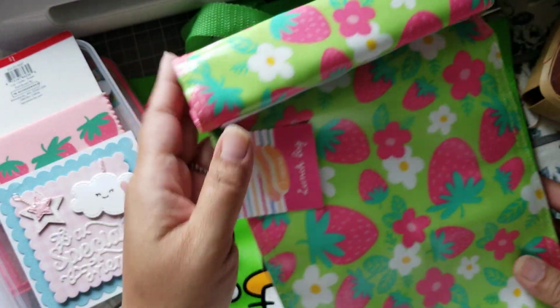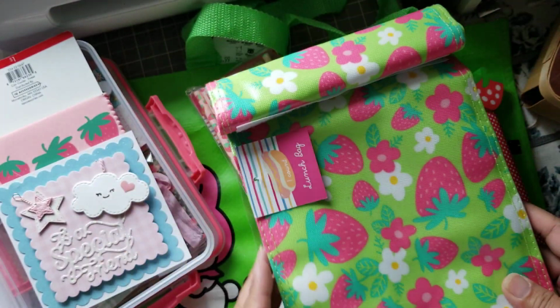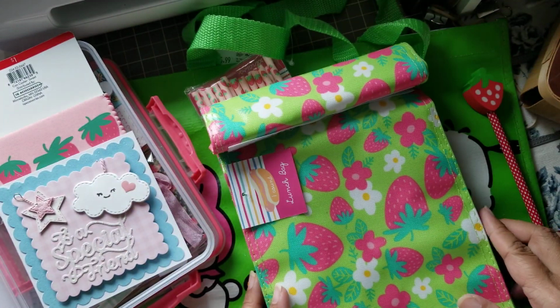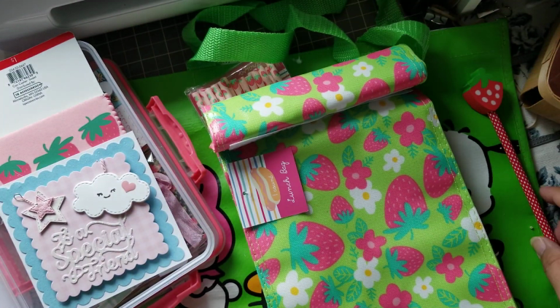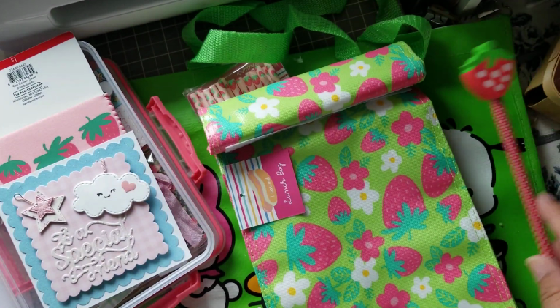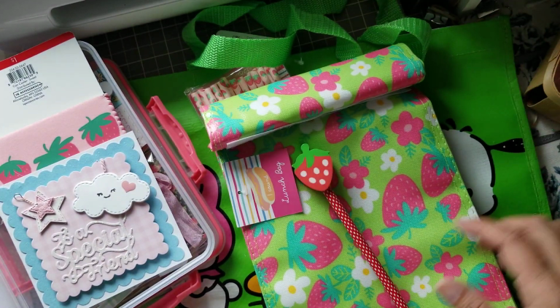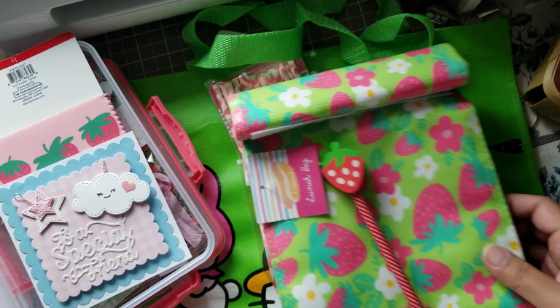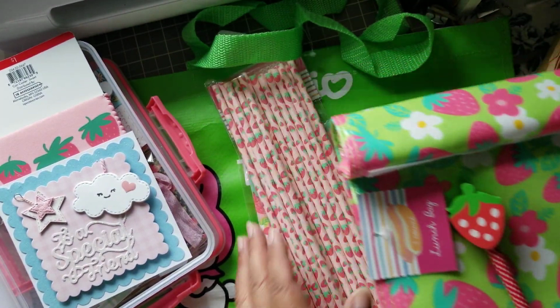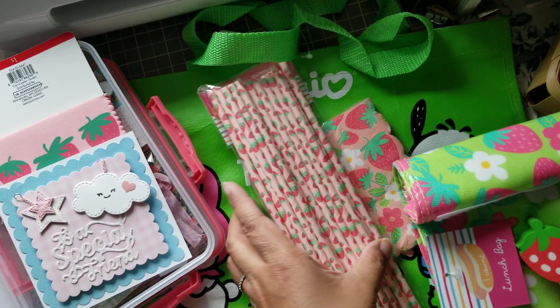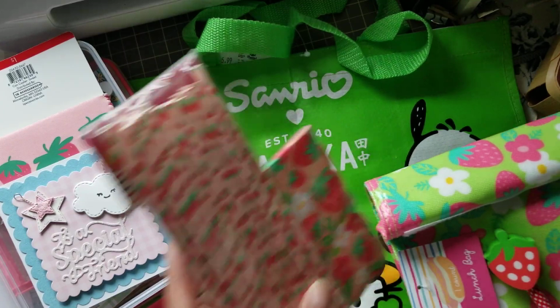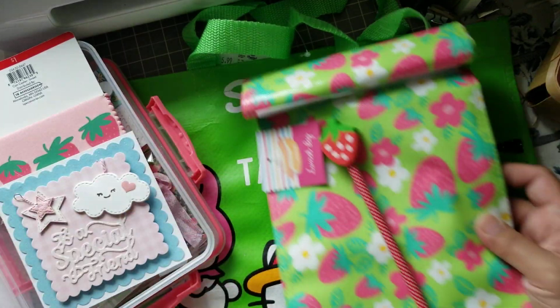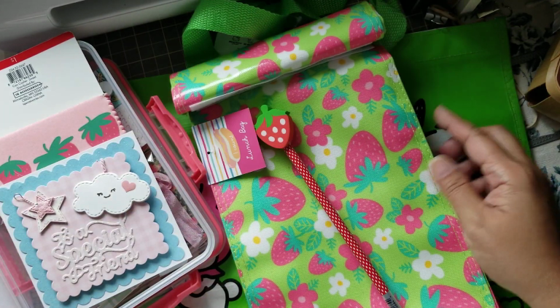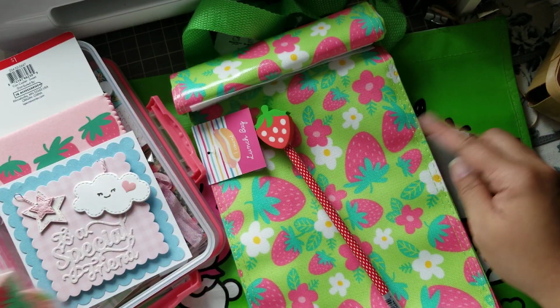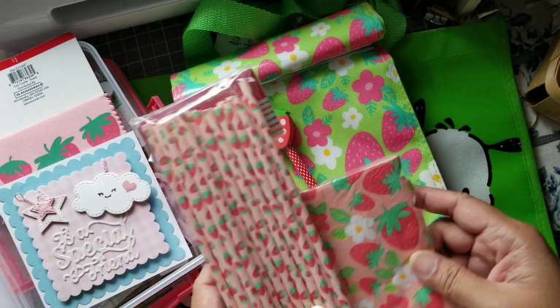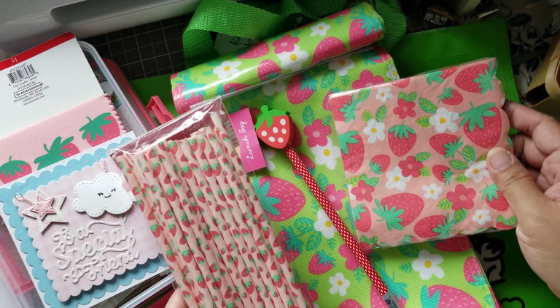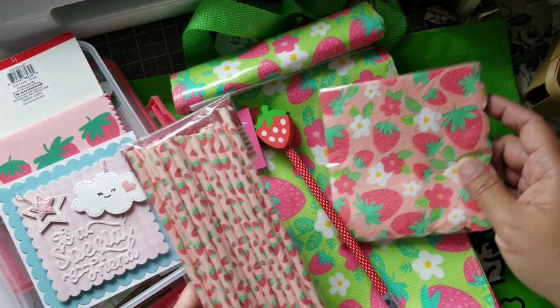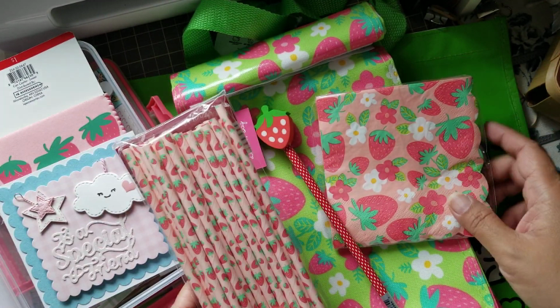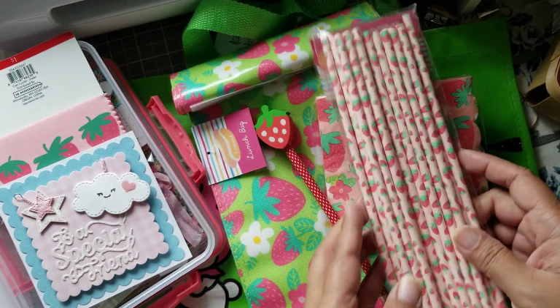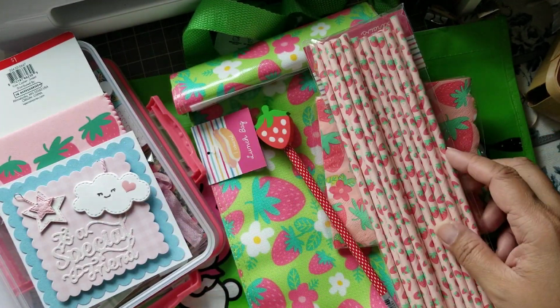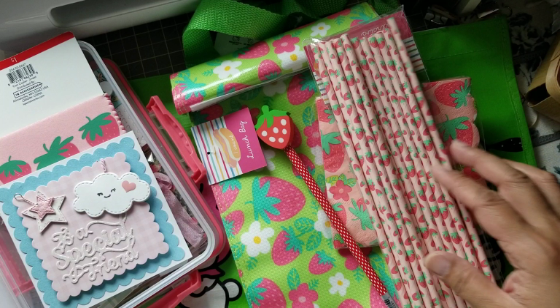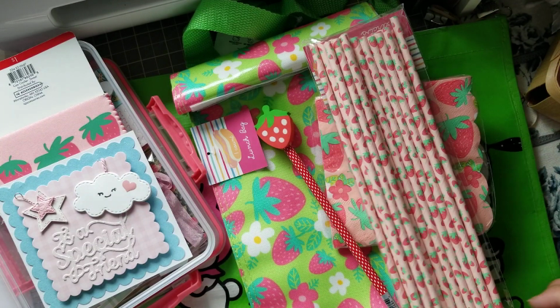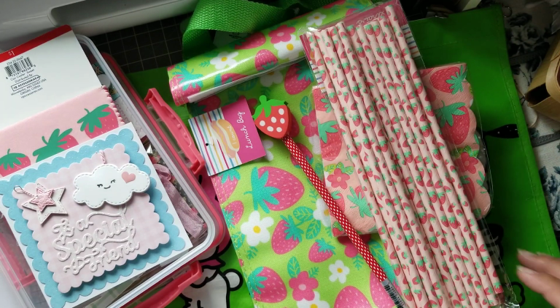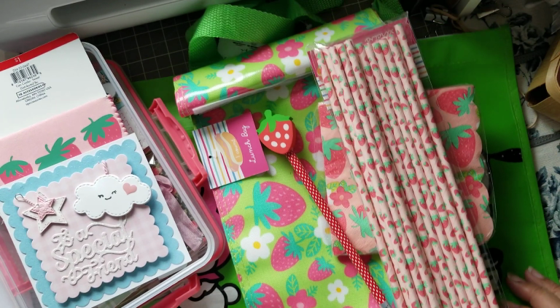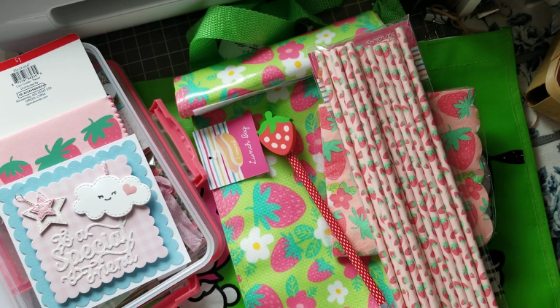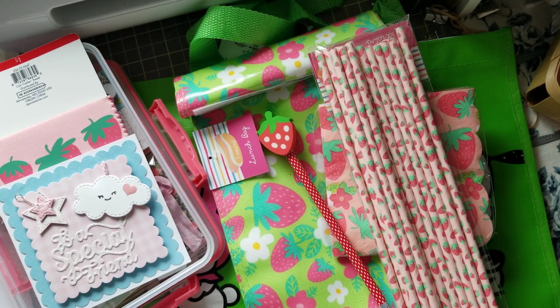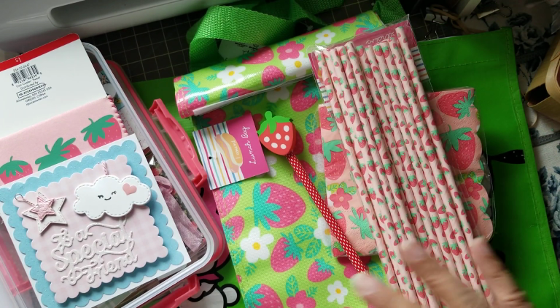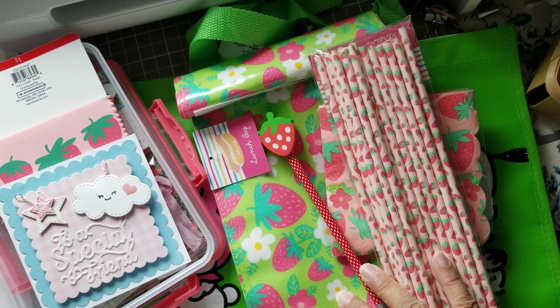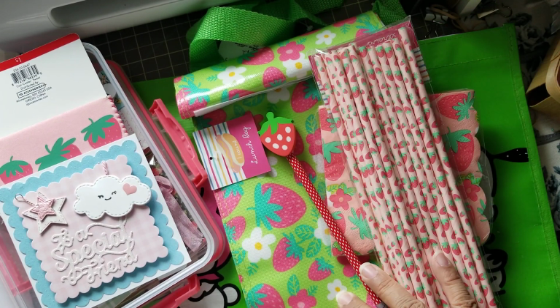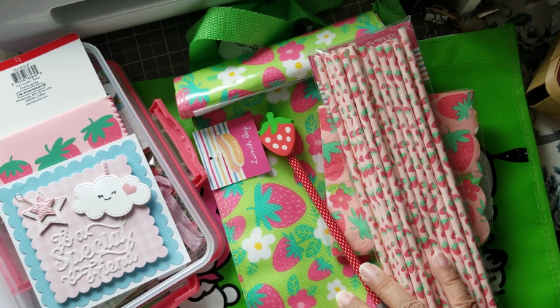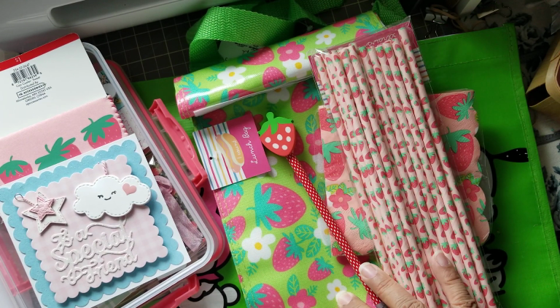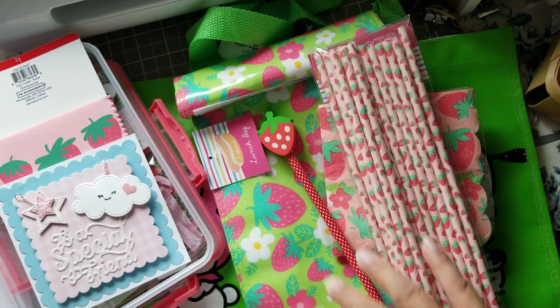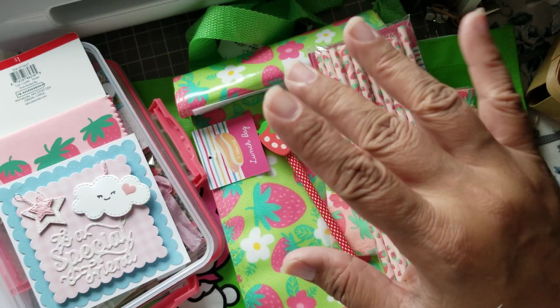Very surprised today, and all of the strawberry goodness — everything matches. It's so funny, like even the green is the same. That is so cool. Thank you so much guys, thanks for watching, and I will talk to you soon. Bye!